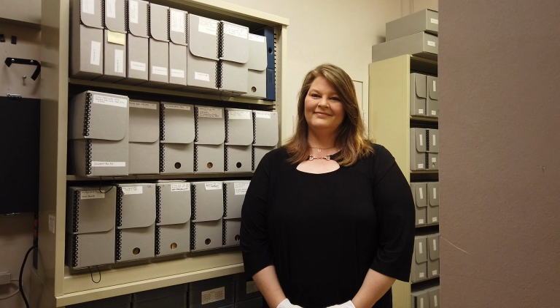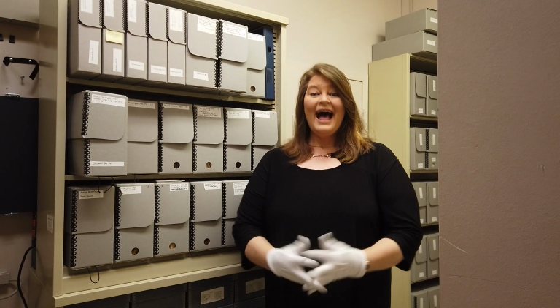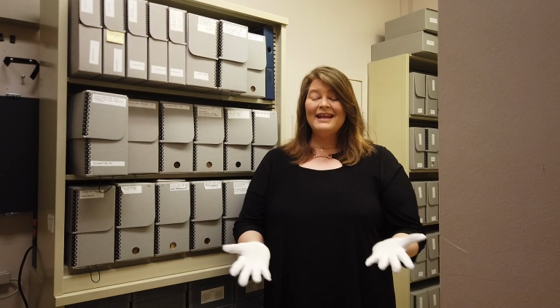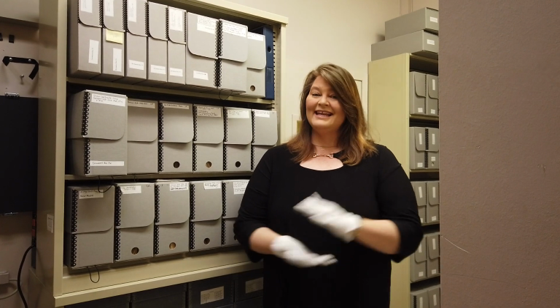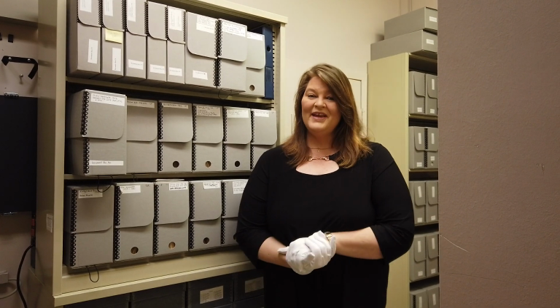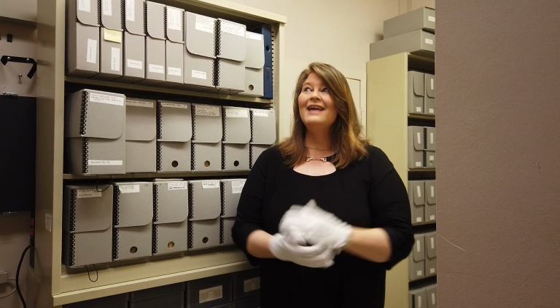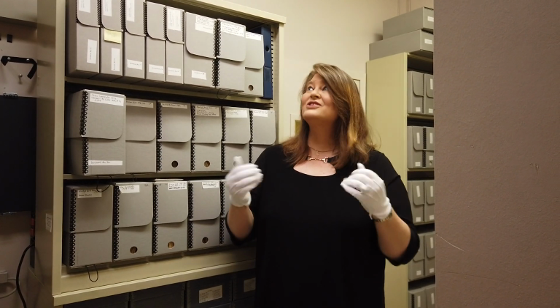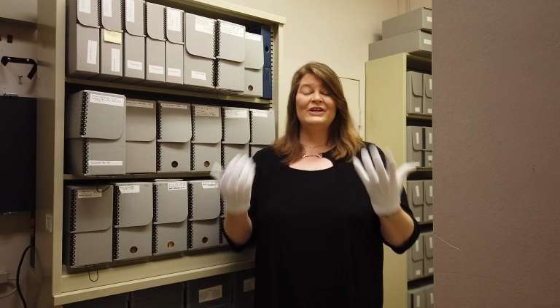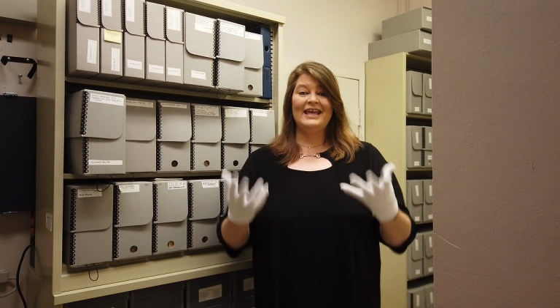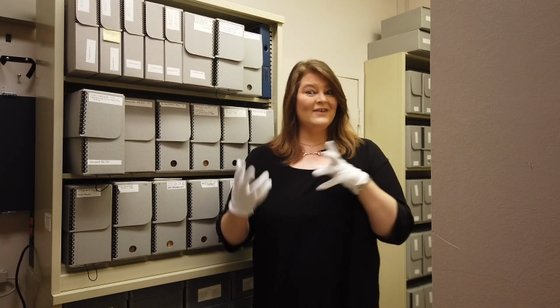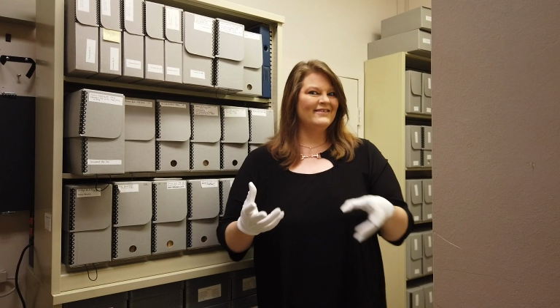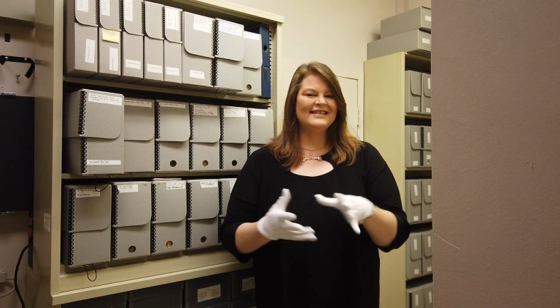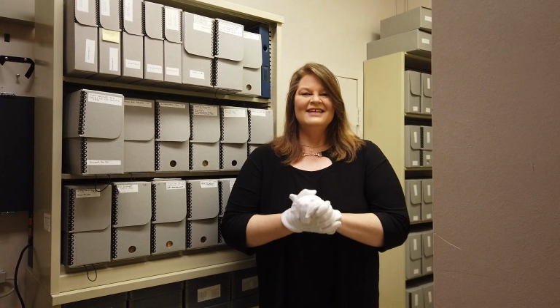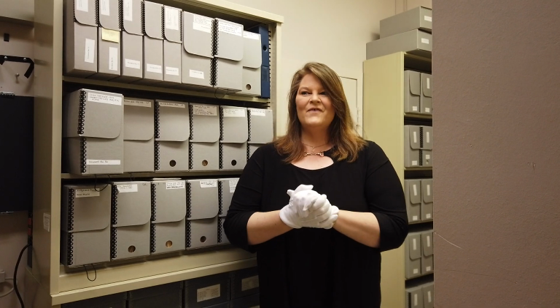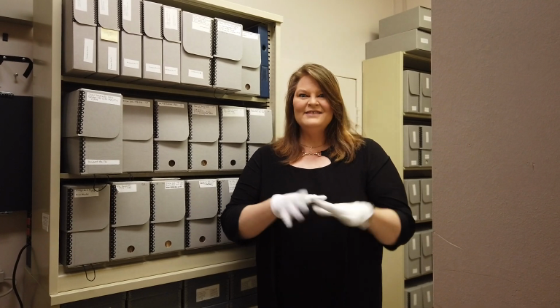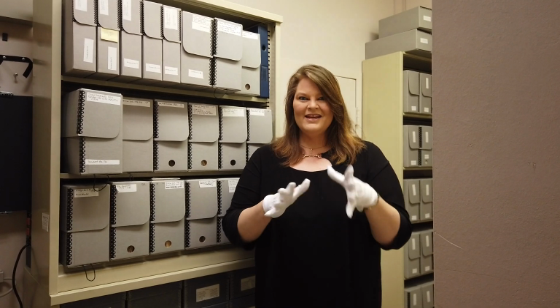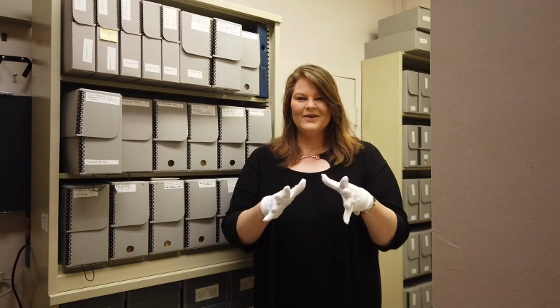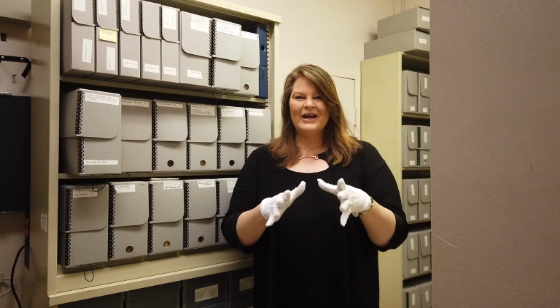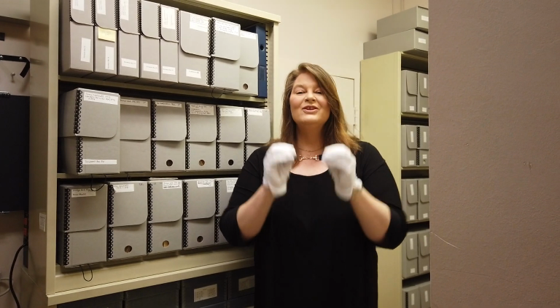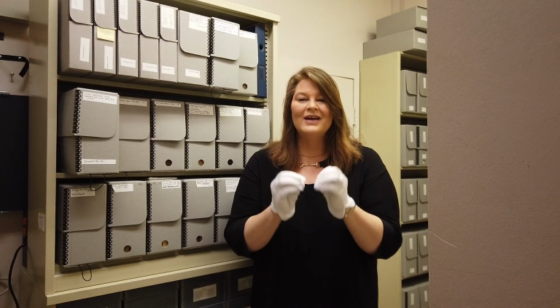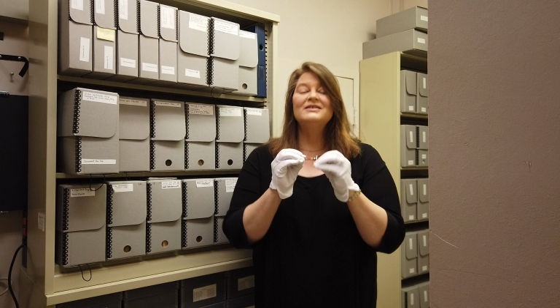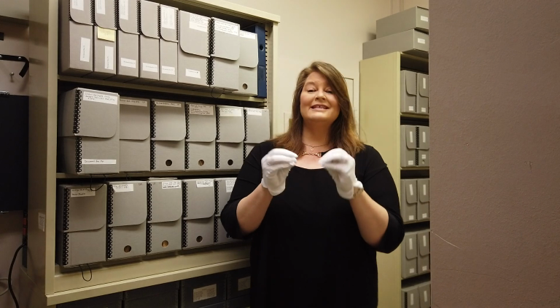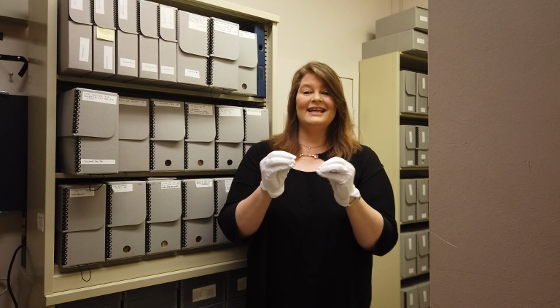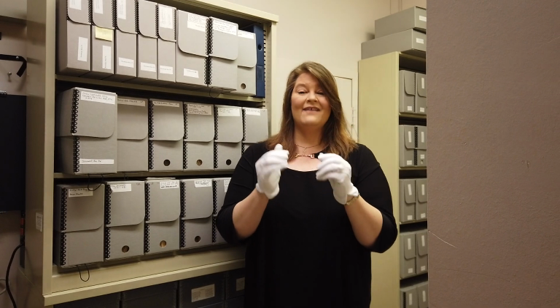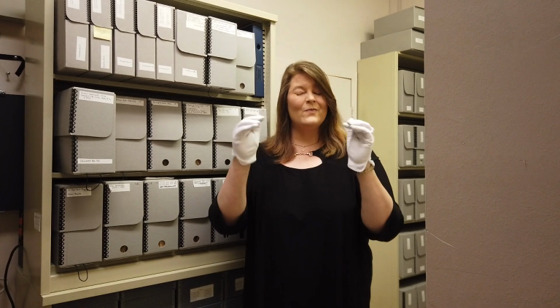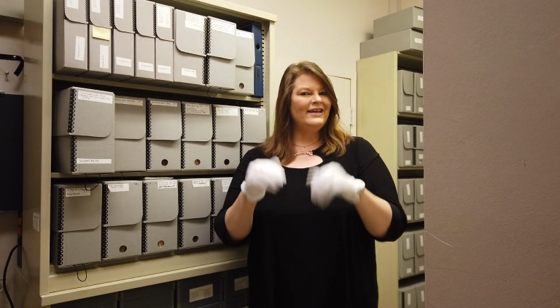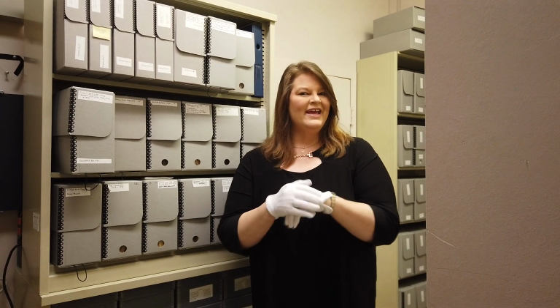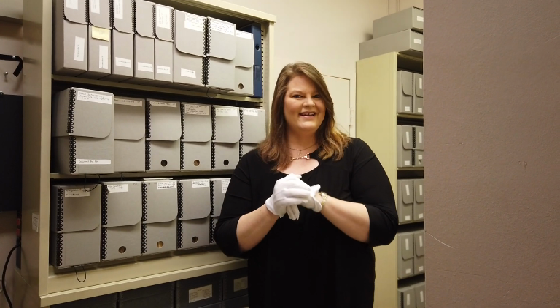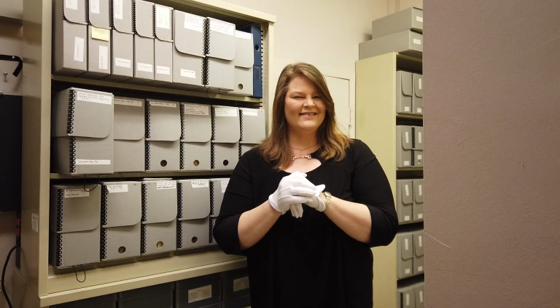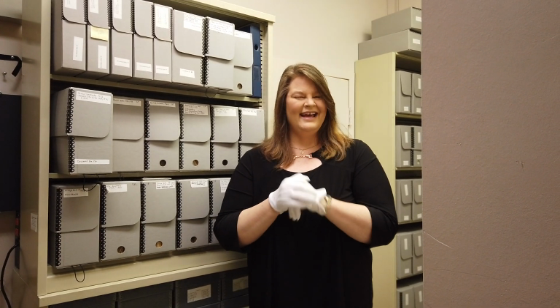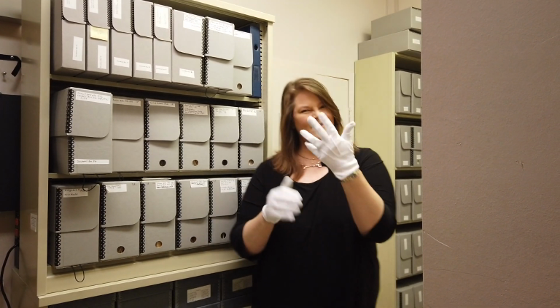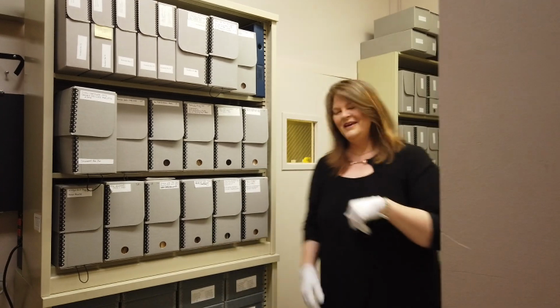Hi everybody, it's Angie and I am actually here in the Graceland Archives. For the next few videos that we're going to share, I'm going to show you guys some top secret things that we have stored right here in the archives. How about if you follow me?